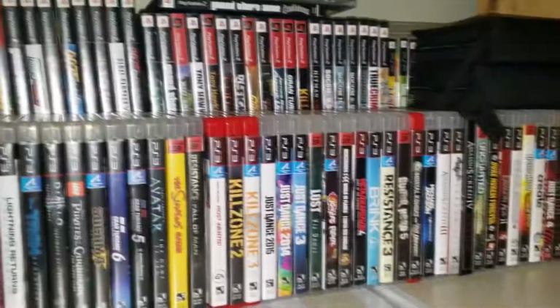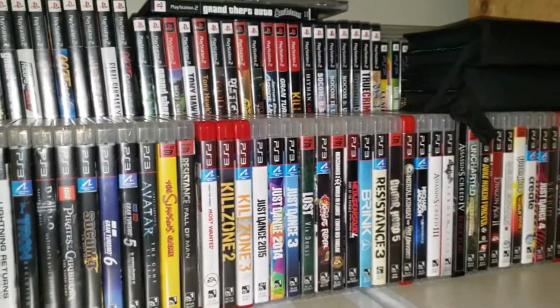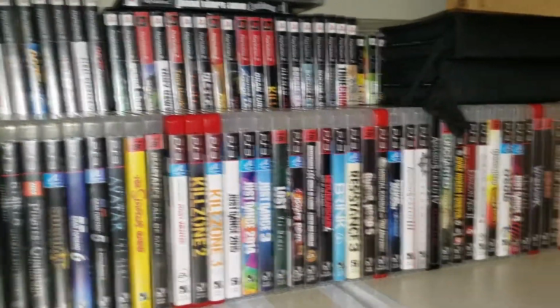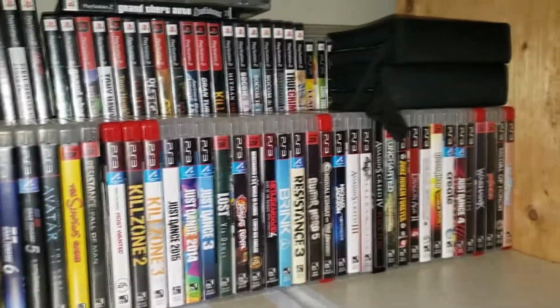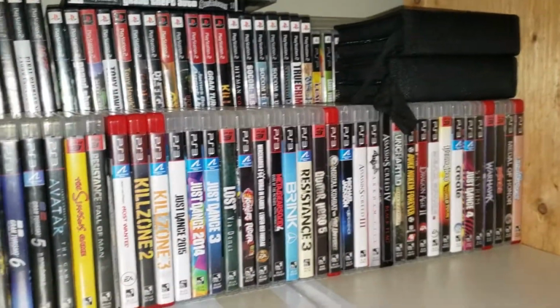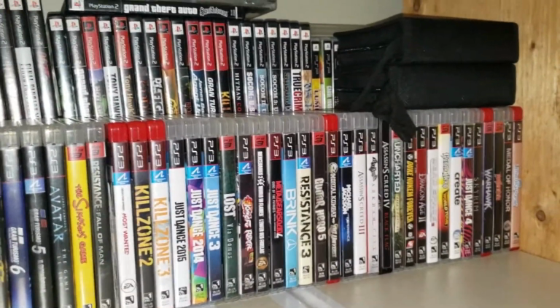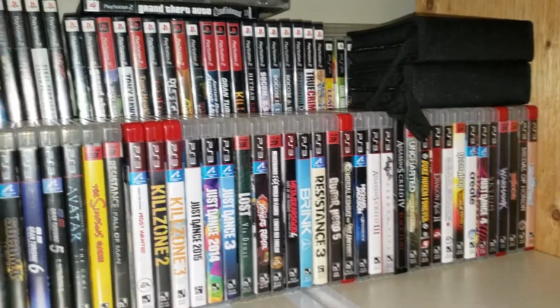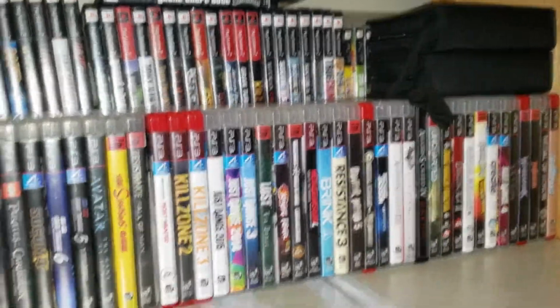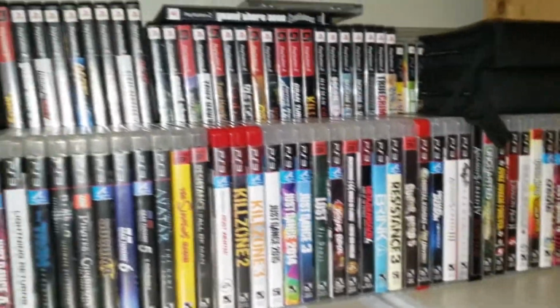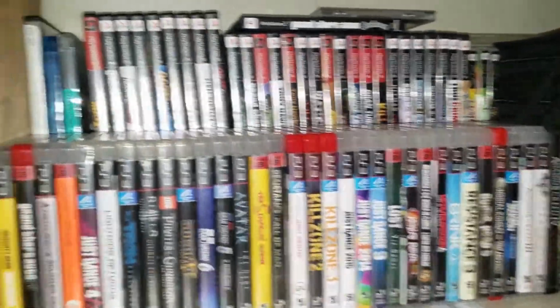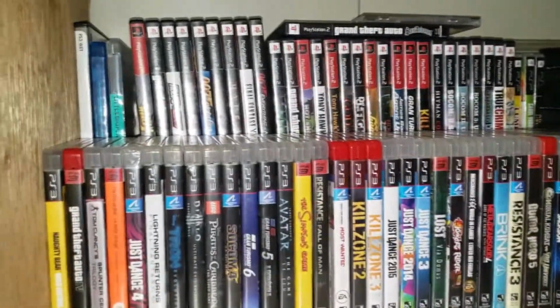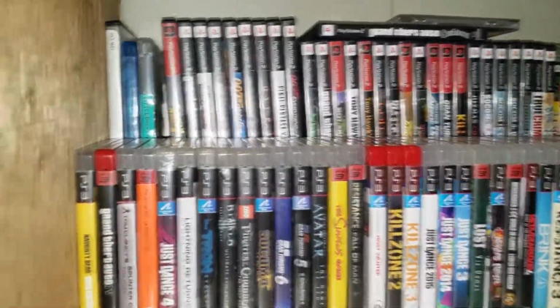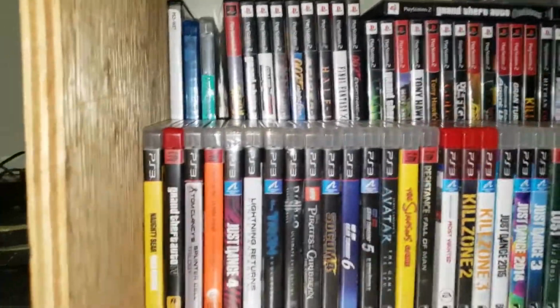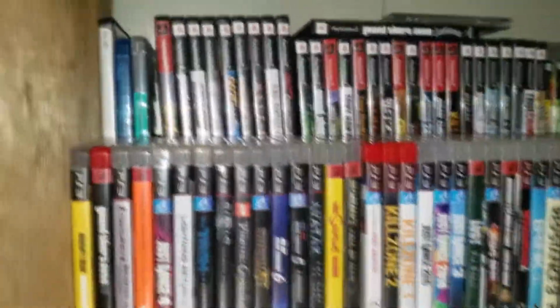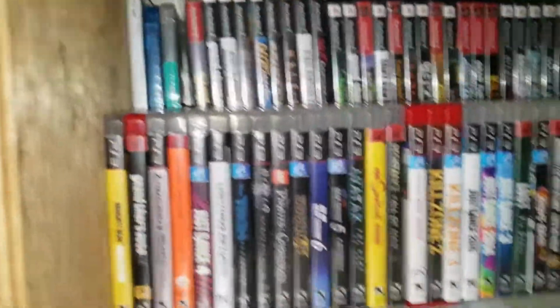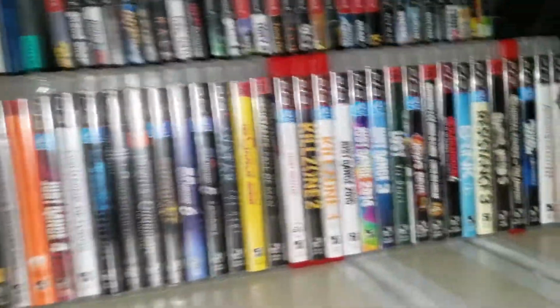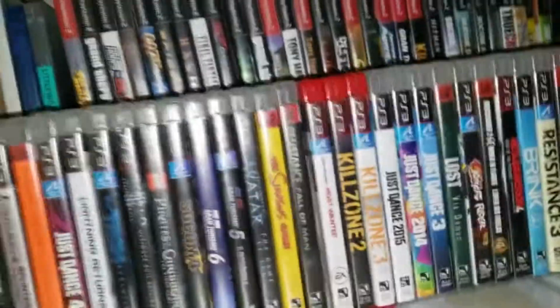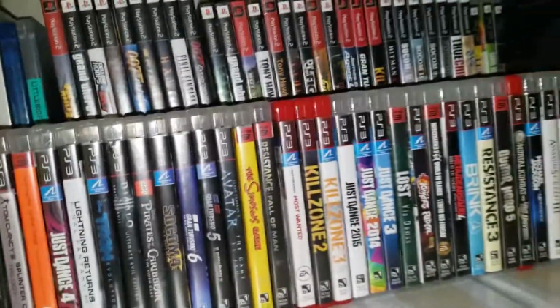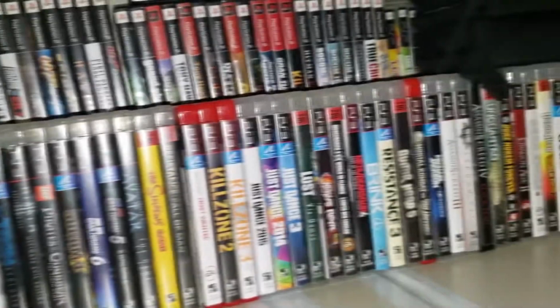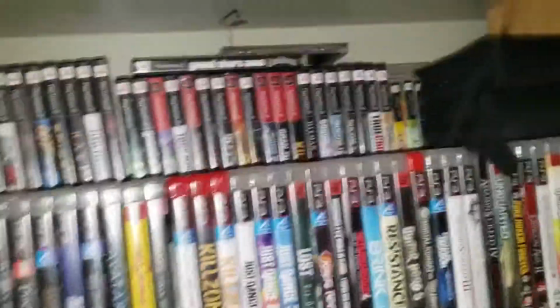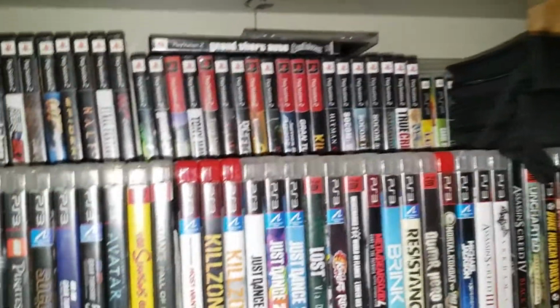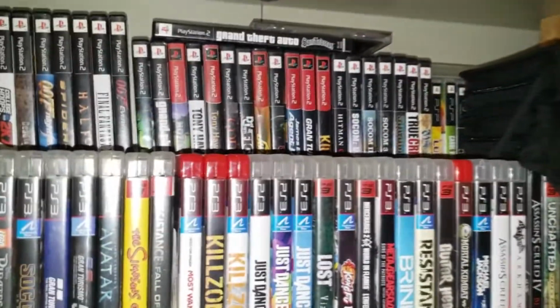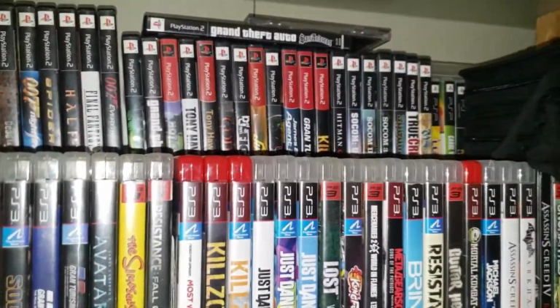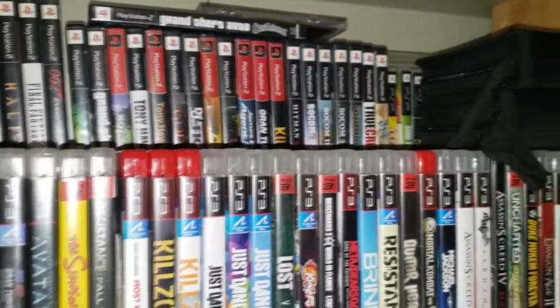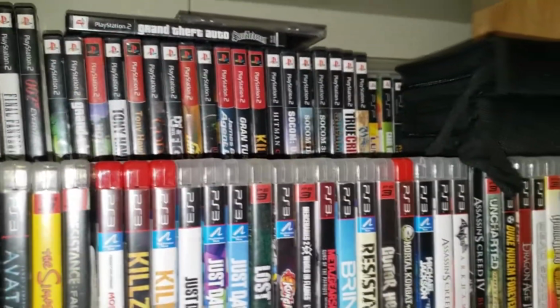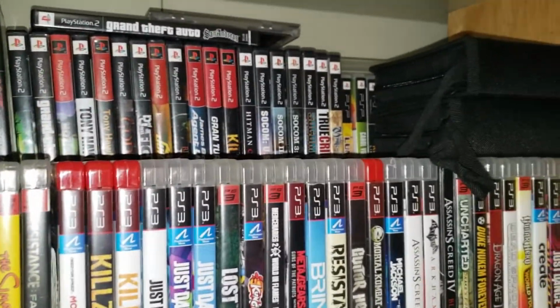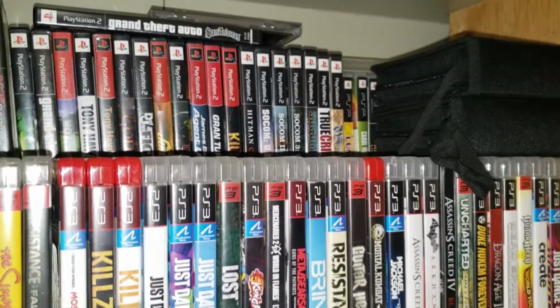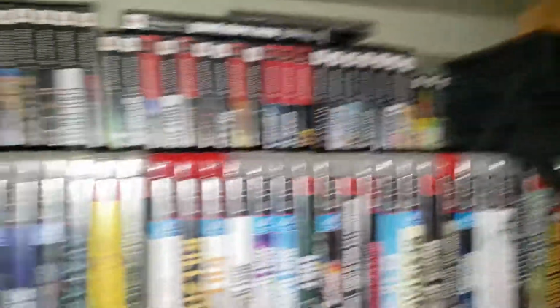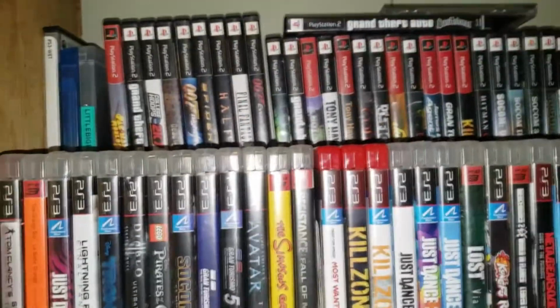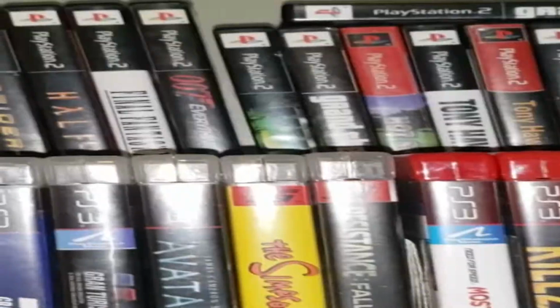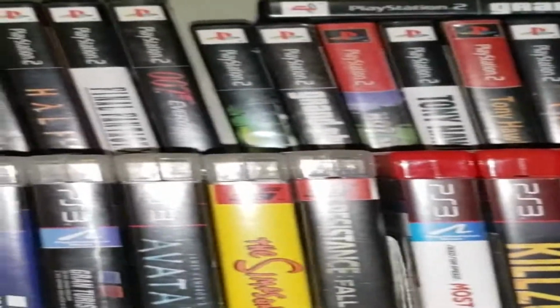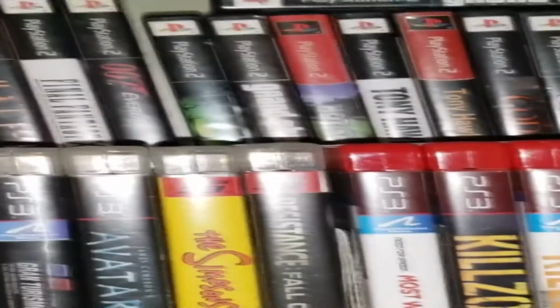Over here we have various PS3, PS2, and PS1 games. There are some interesting things — but it's just games. Moving along.